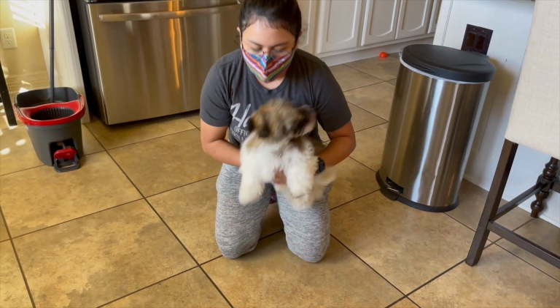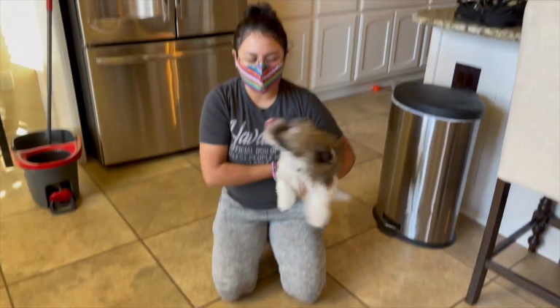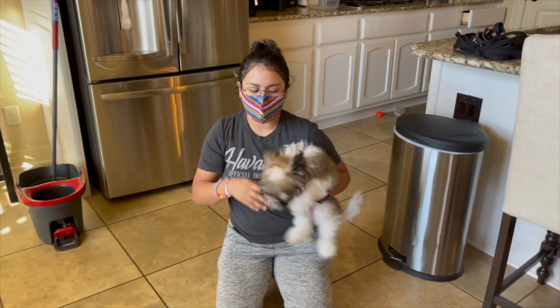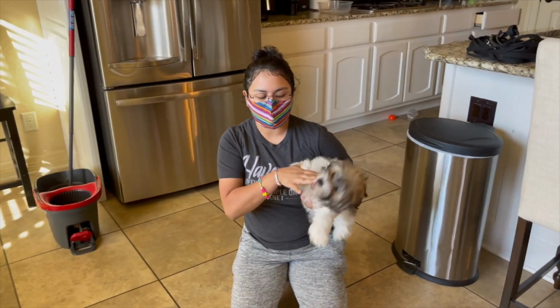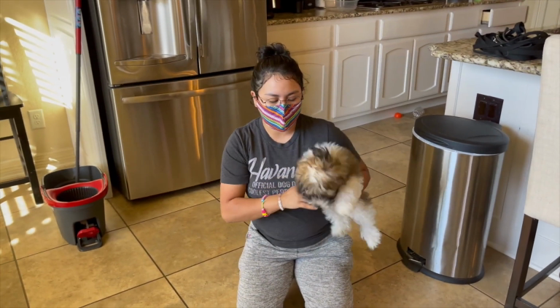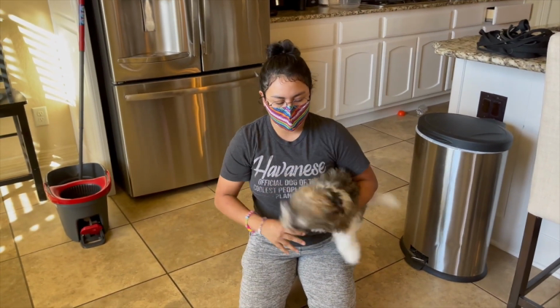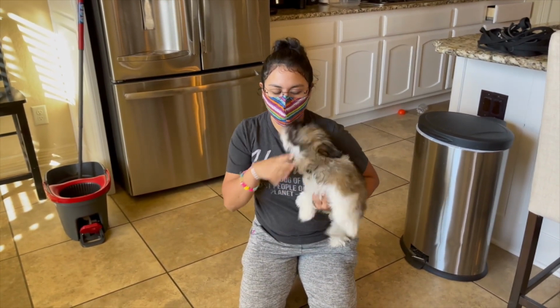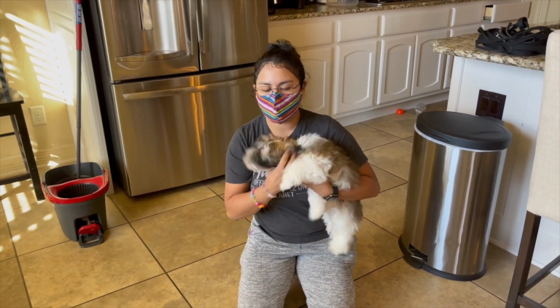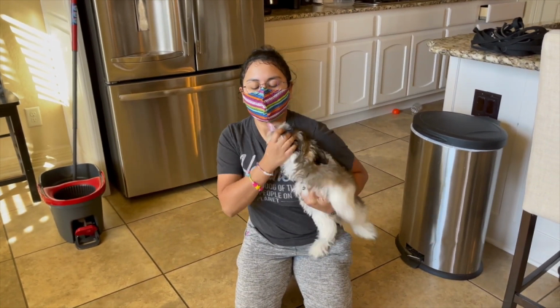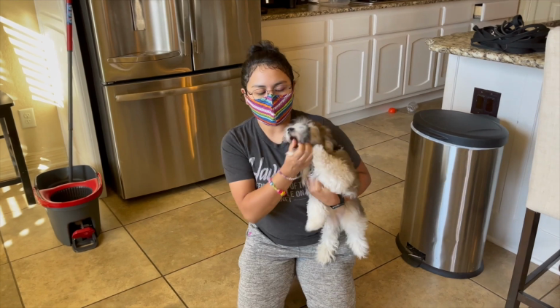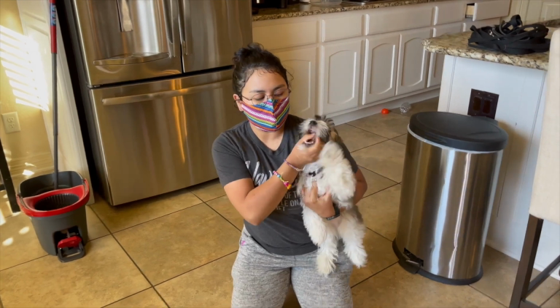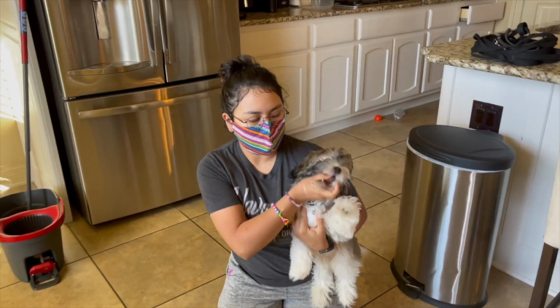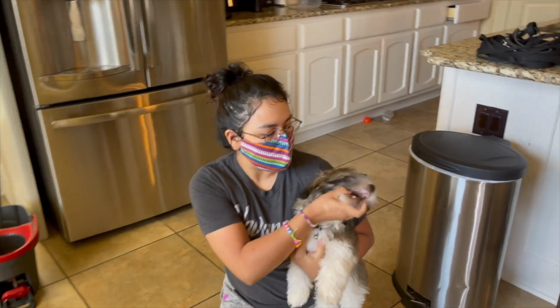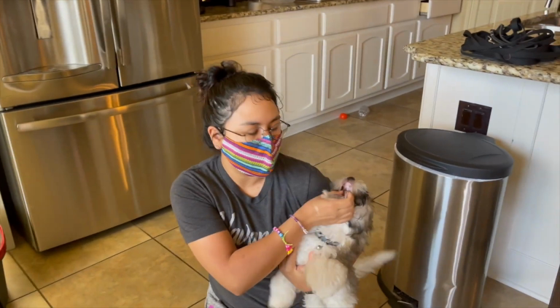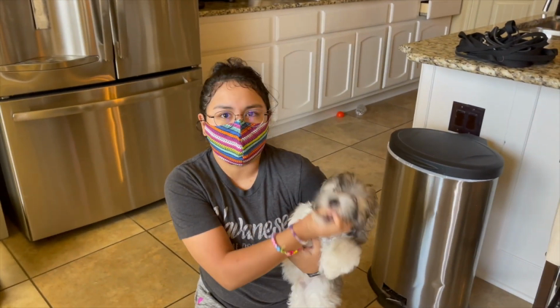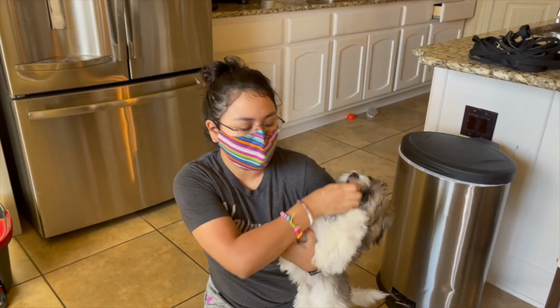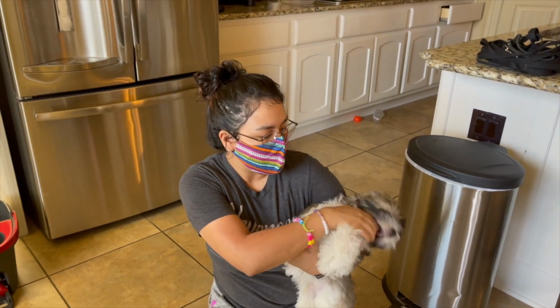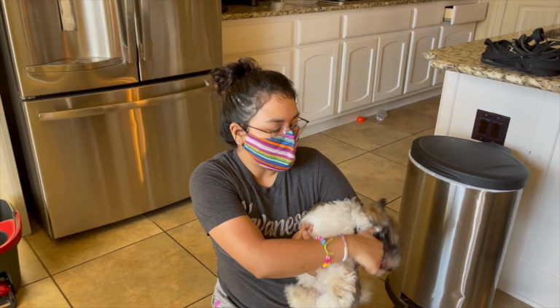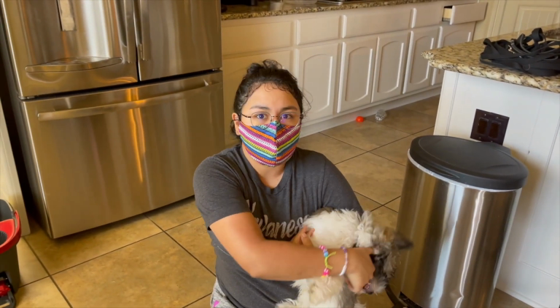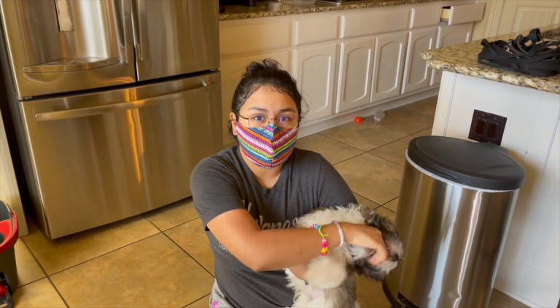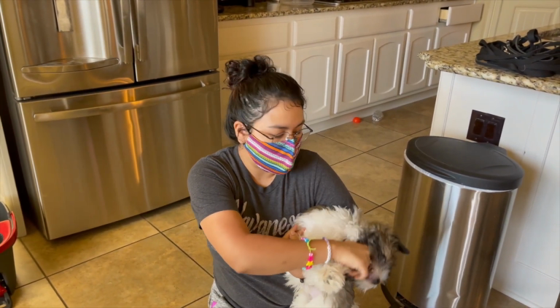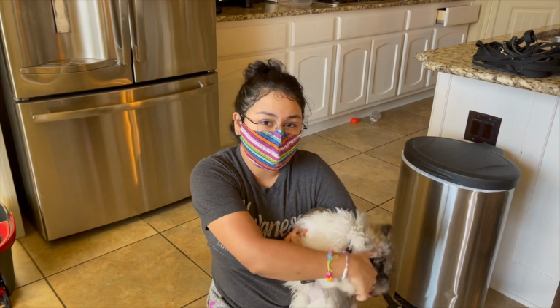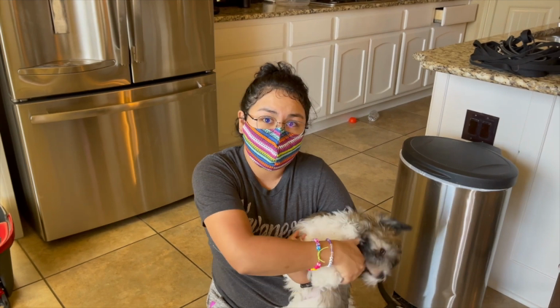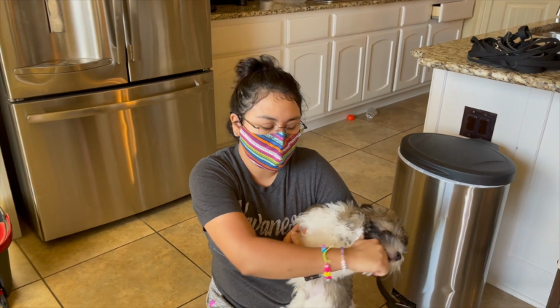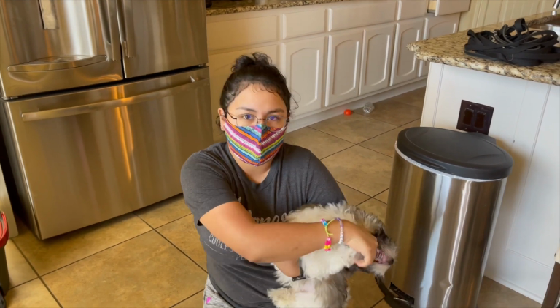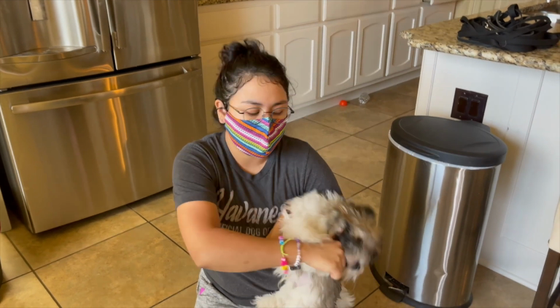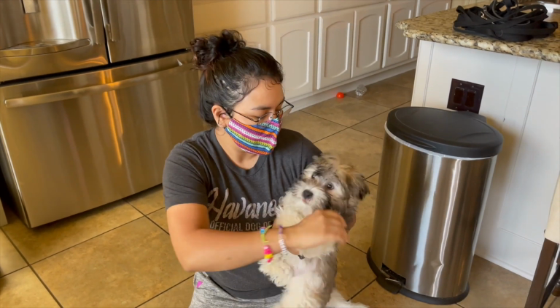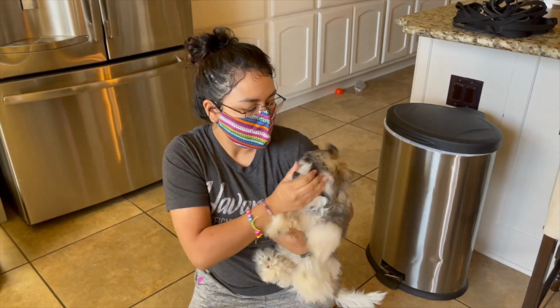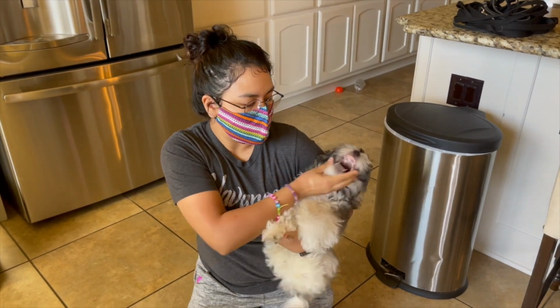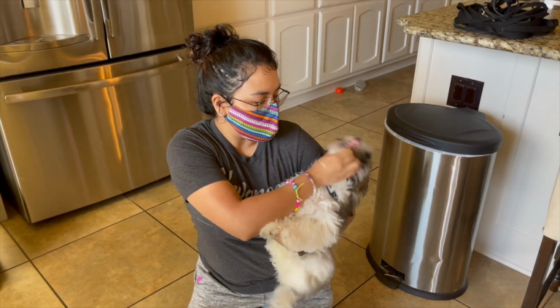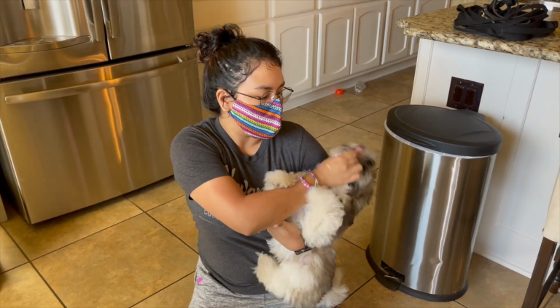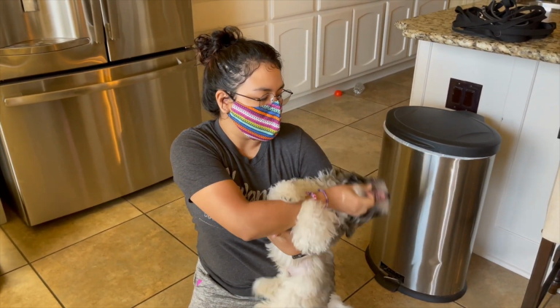We're going to pick him up off the ground so he doesn't have as much control, and we're going to do some mouth training. I'm going to put my hand in here — I'm not hurting him — but I'm going to teach him that my skin in his mouth is not a comfortable thing. So I'm just going to put my hand in there.